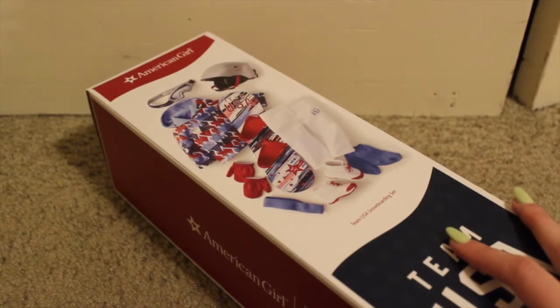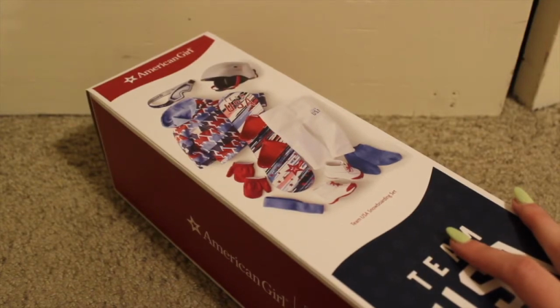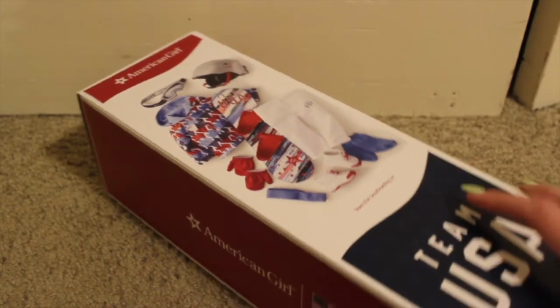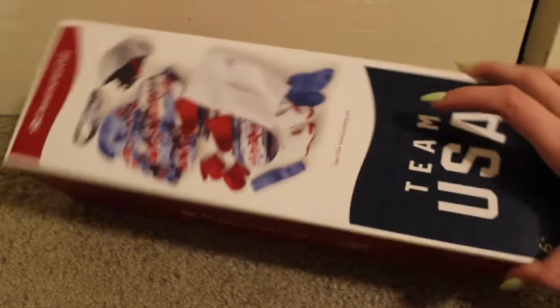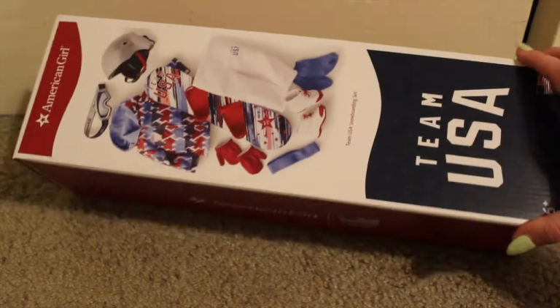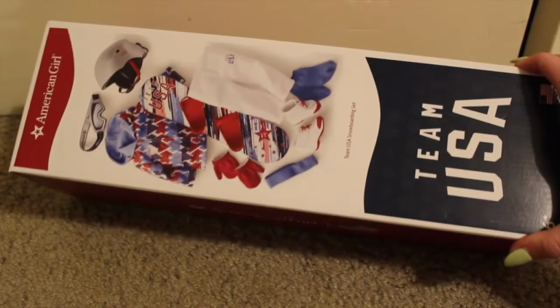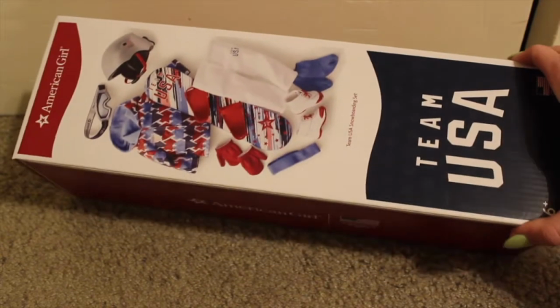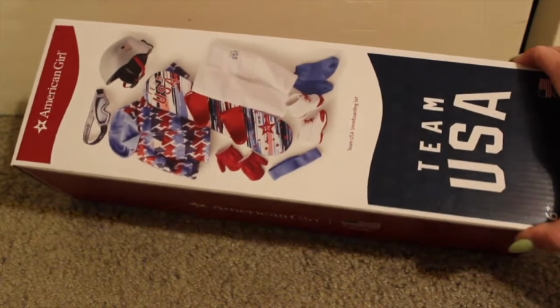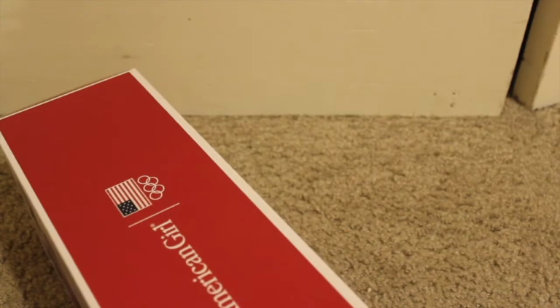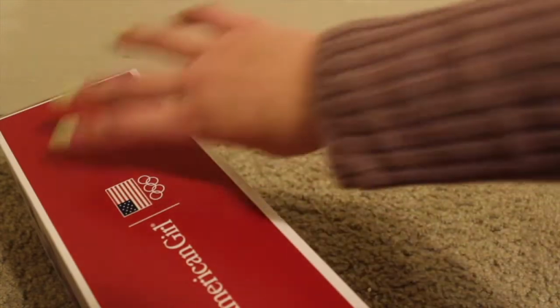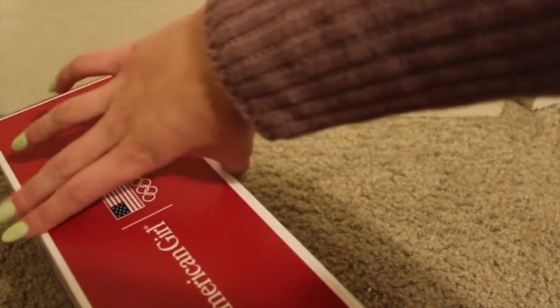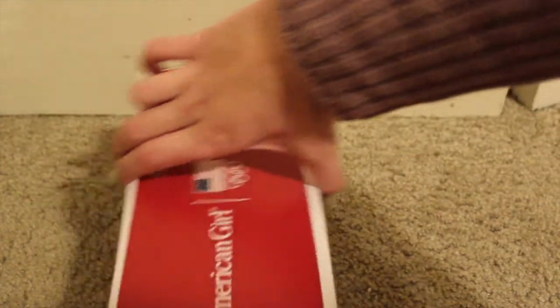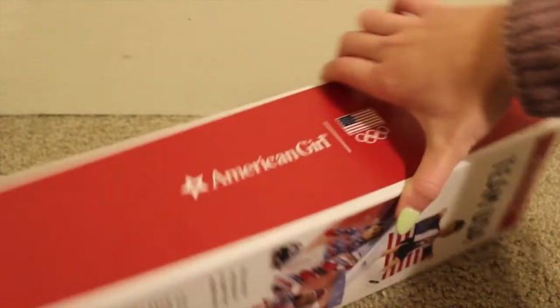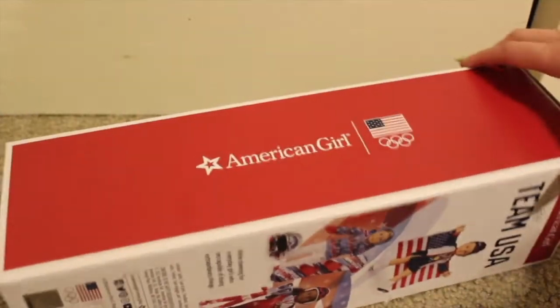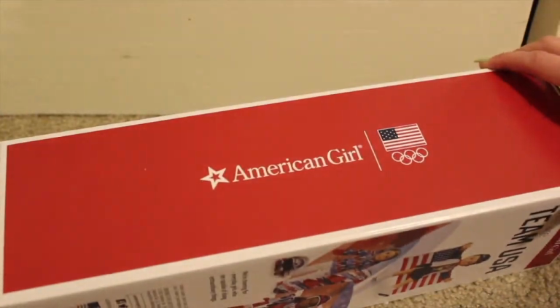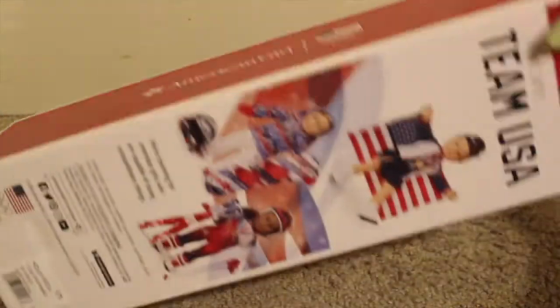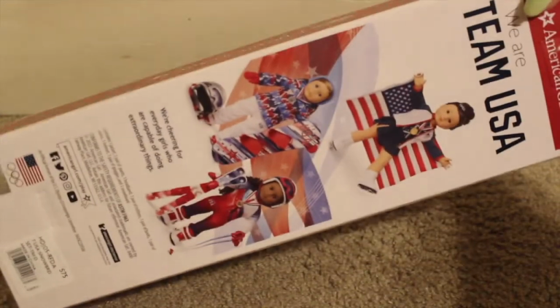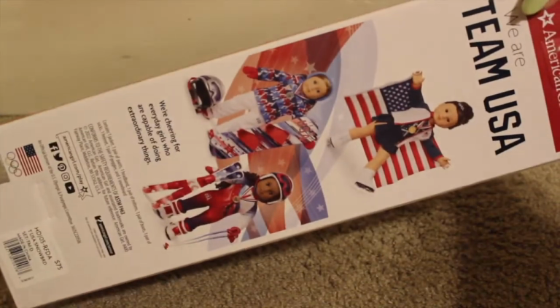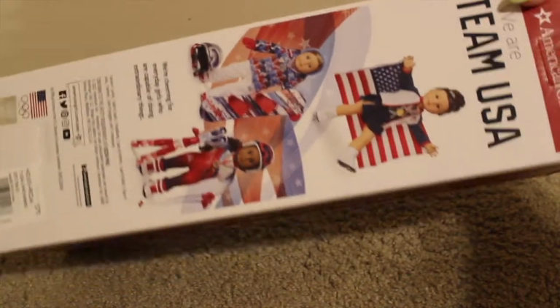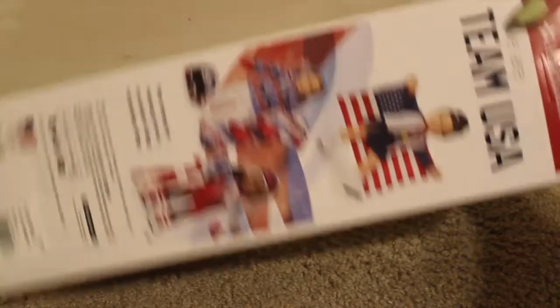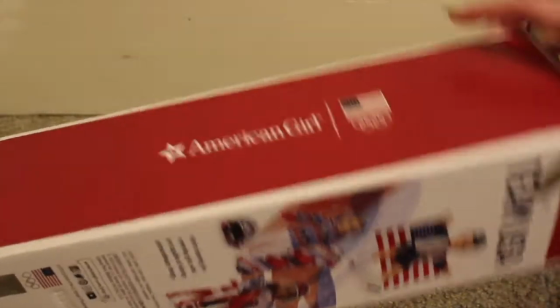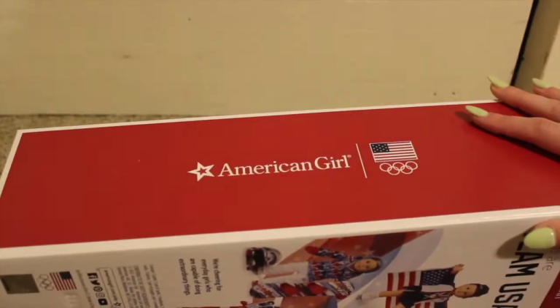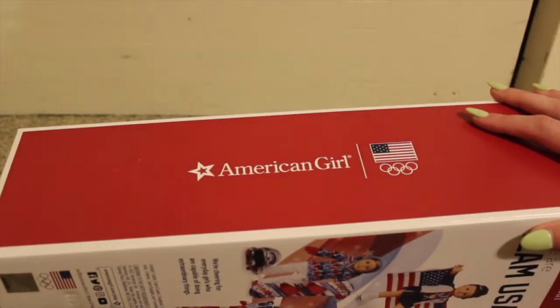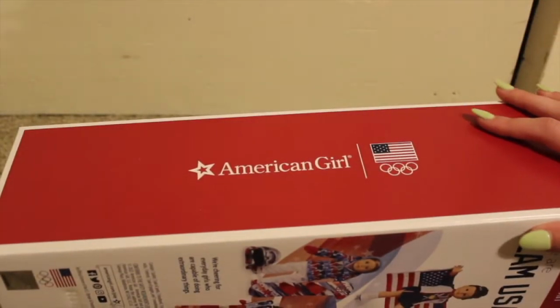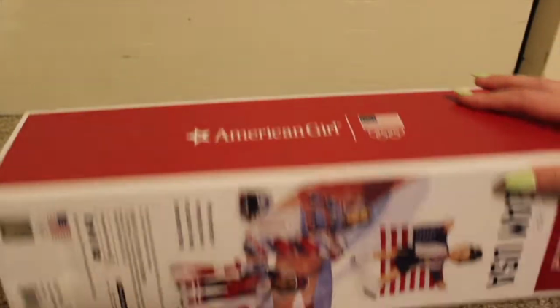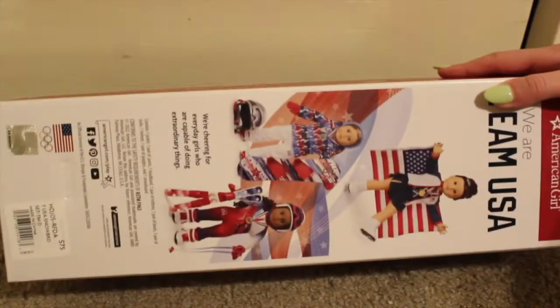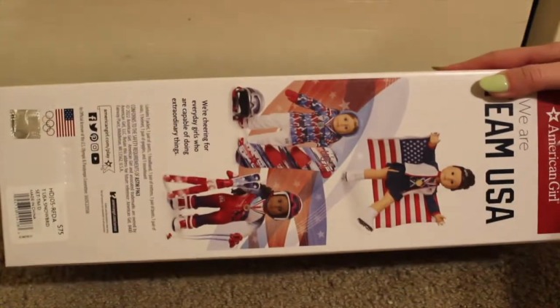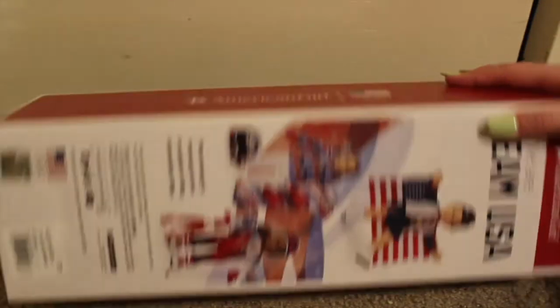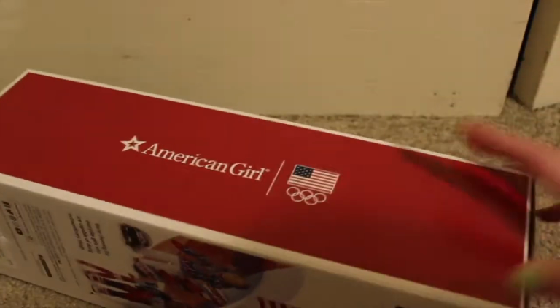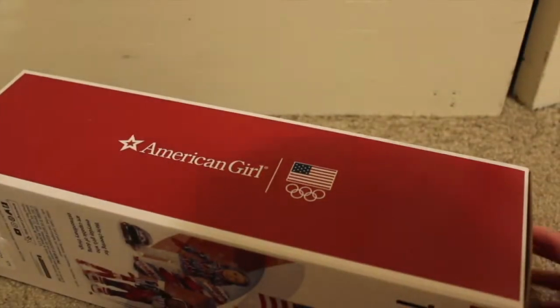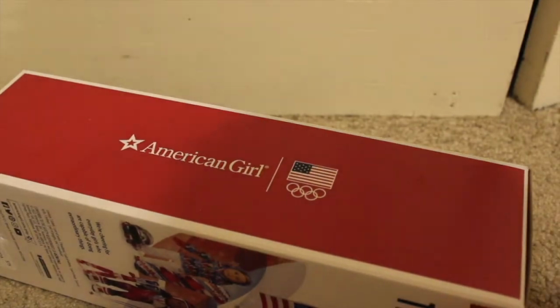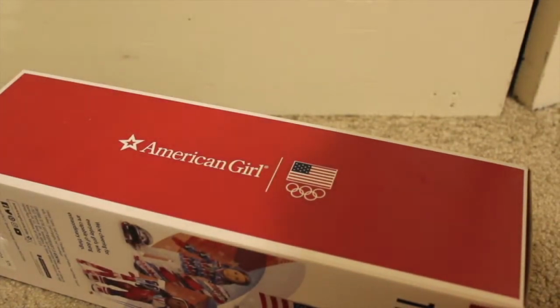I was thinking about getting Corinne's skis for a bit — they're super cute — but I just had to go with the Team USA snowboarding set. I haven't had any of the American Girl Olympic sets and I think they're so cute. Look at the back of this box, it's adorable. I had to get it and I'm really excited to see what's inside — I'm a huge snowboarder so this is pretty awesome.